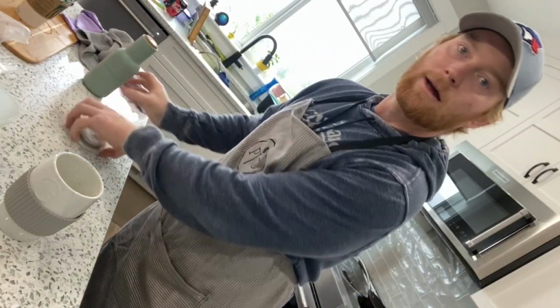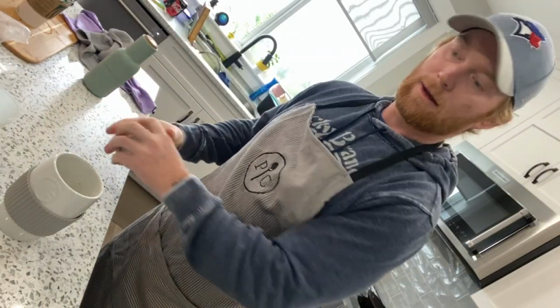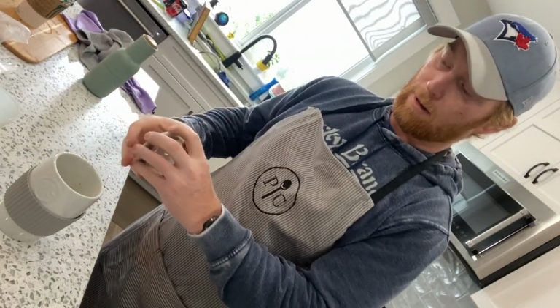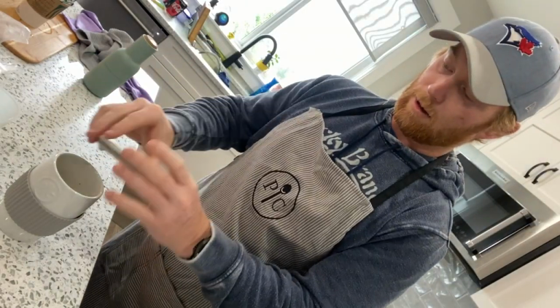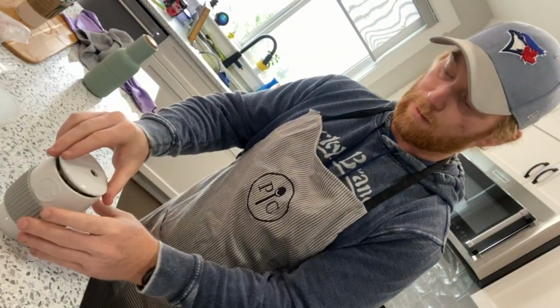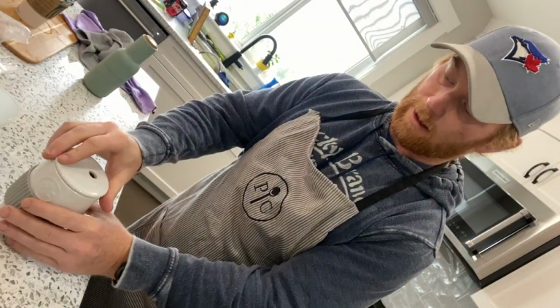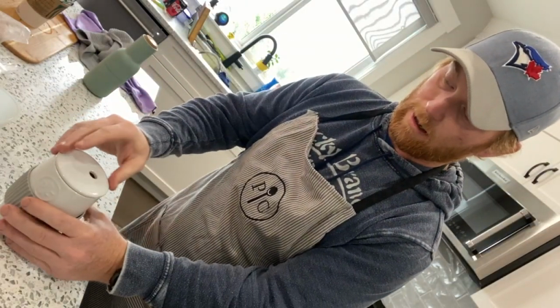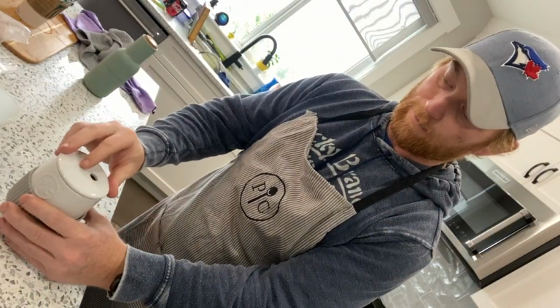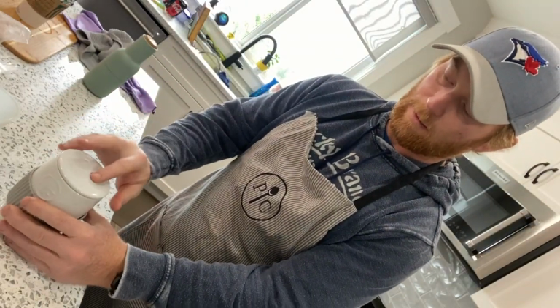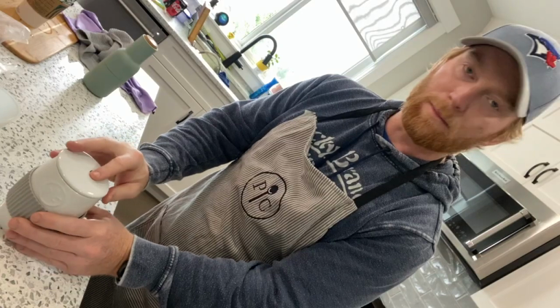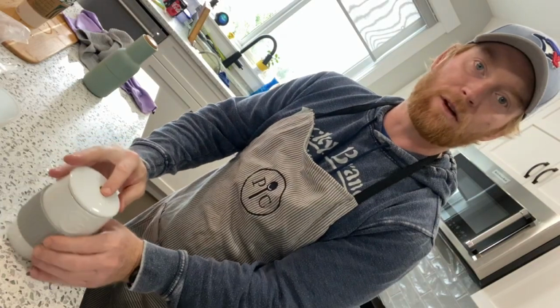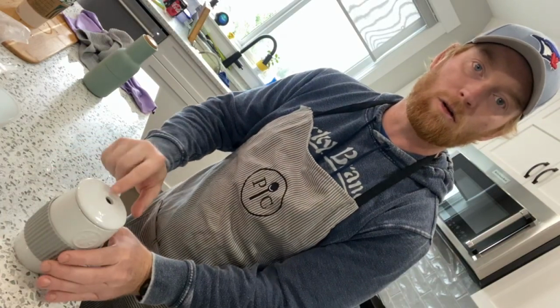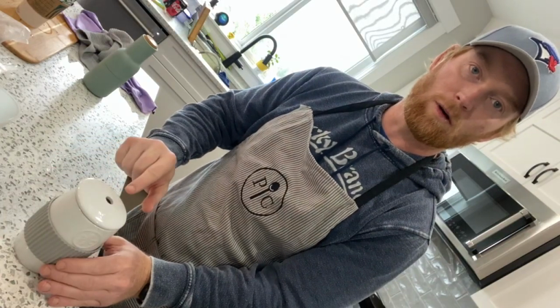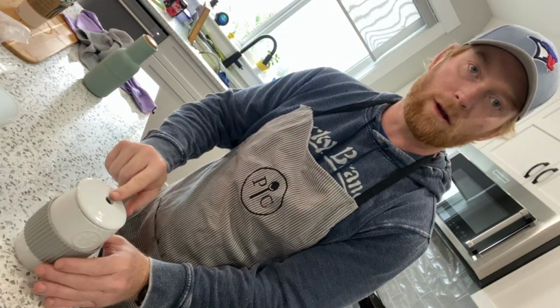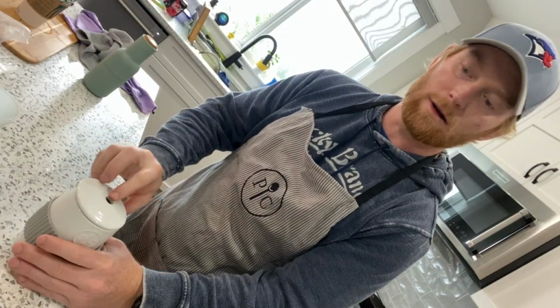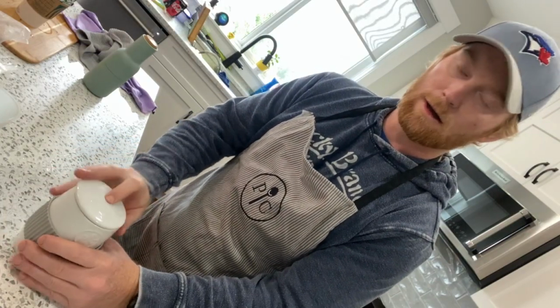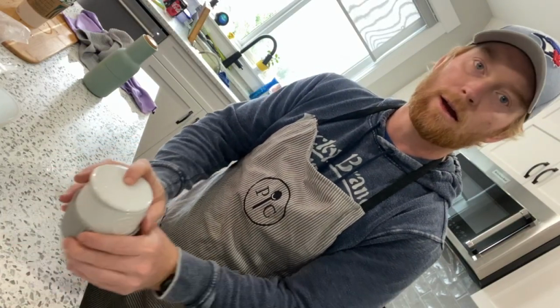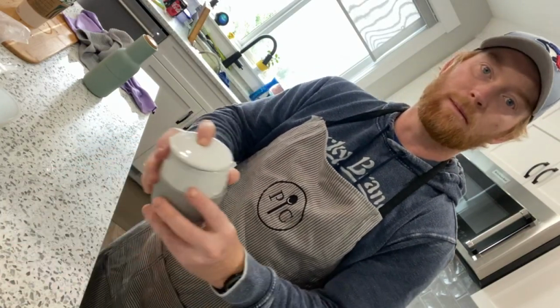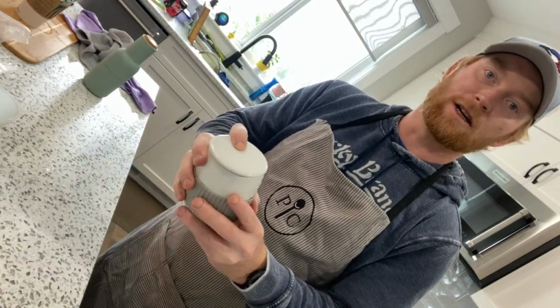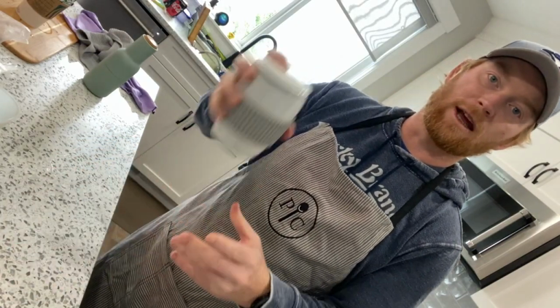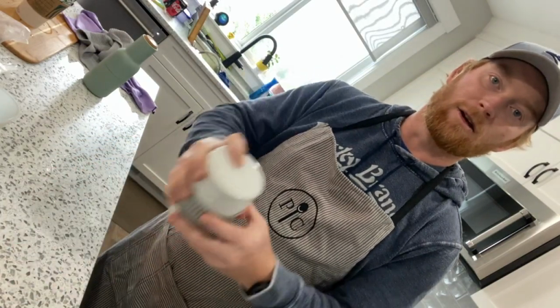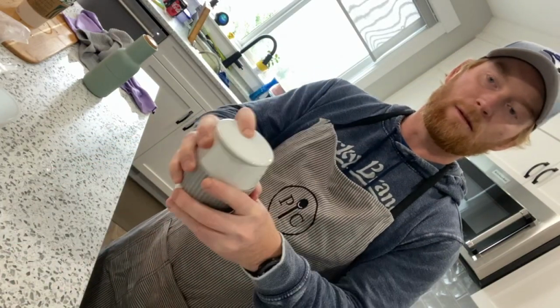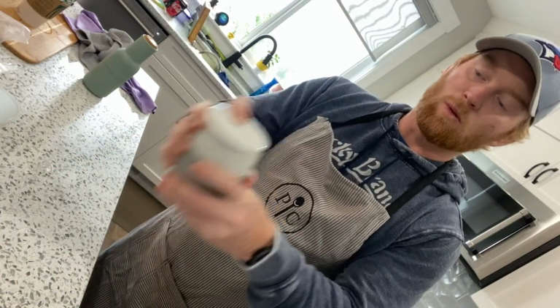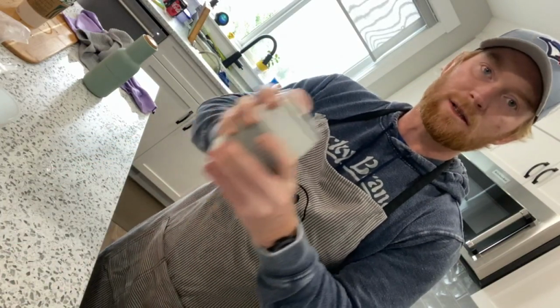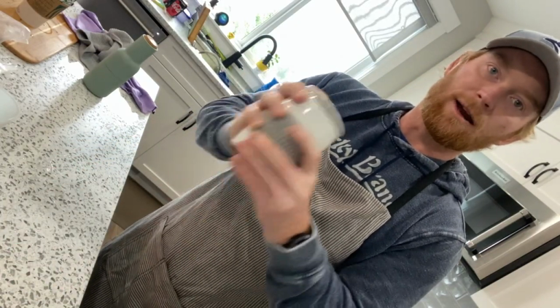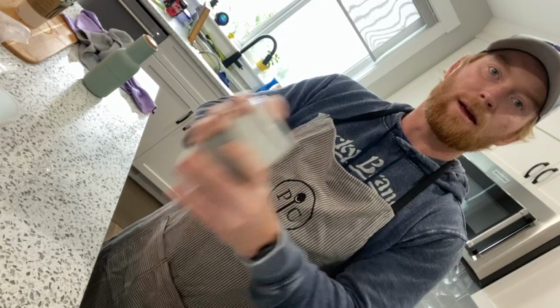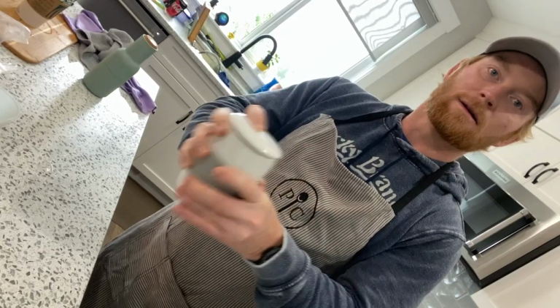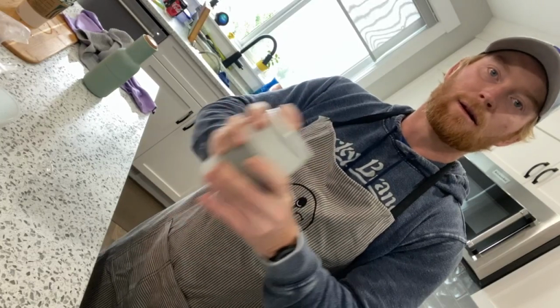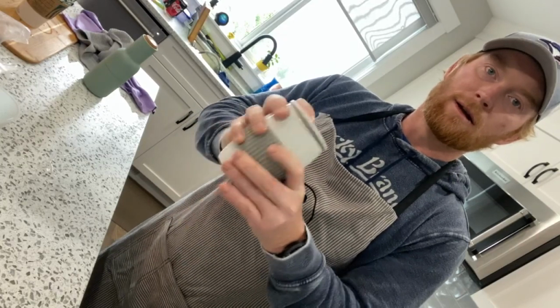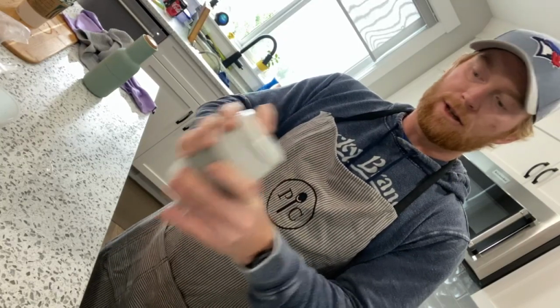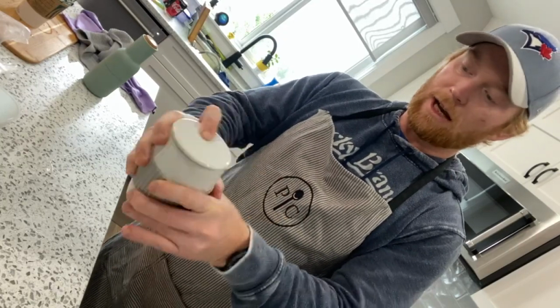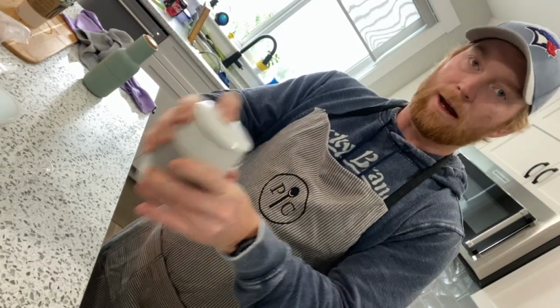And then all I'm going to do is put the lid on it, put my finger over the hole here, and I'm just going to shake it — no need for a whisk or anything, just shake it up.